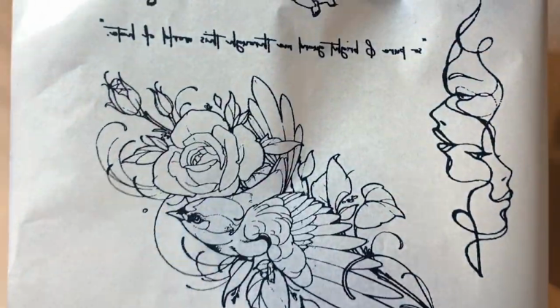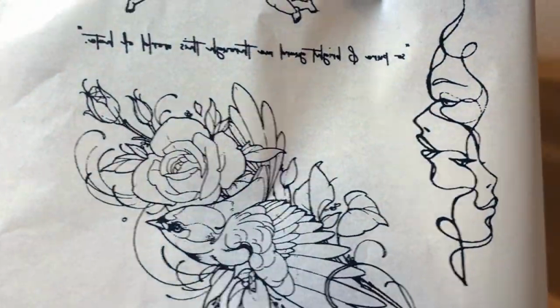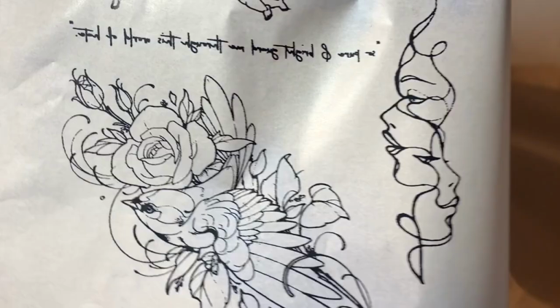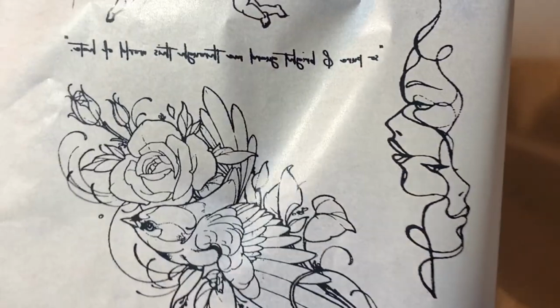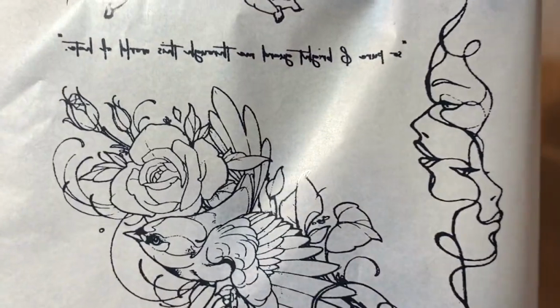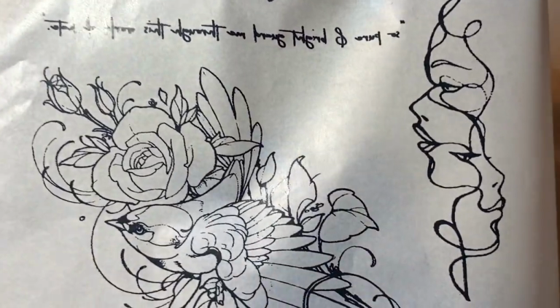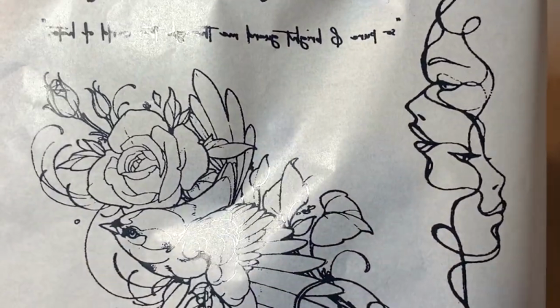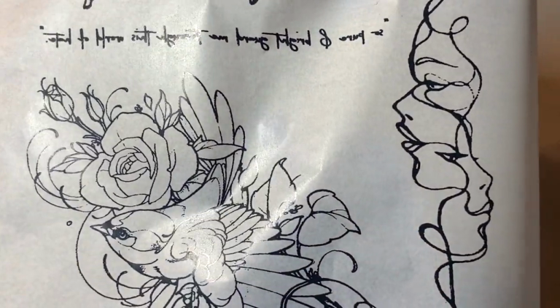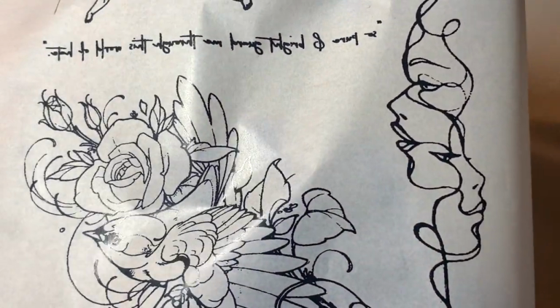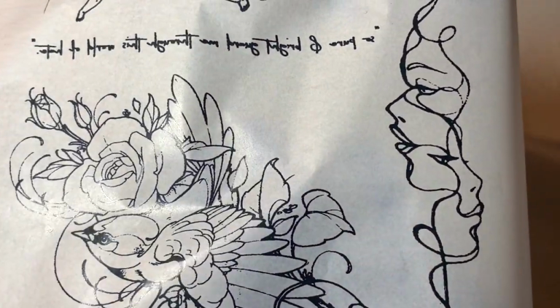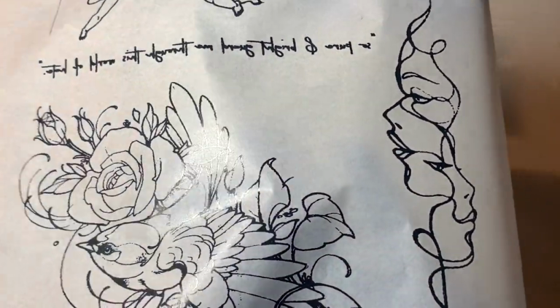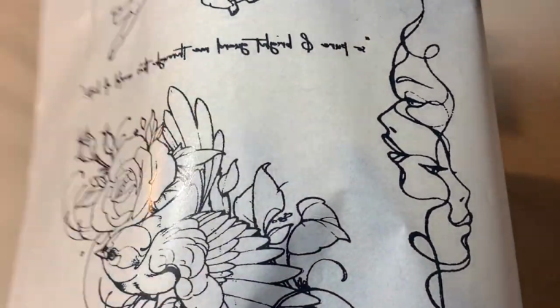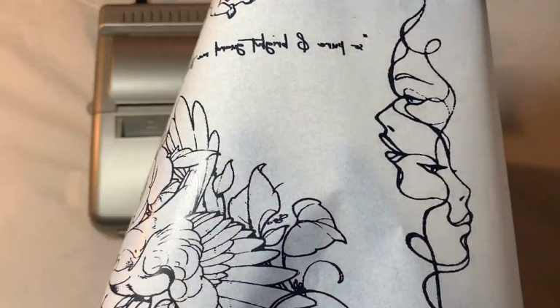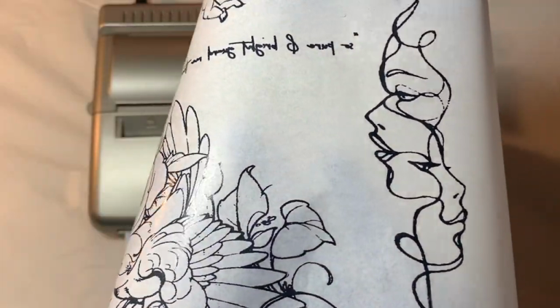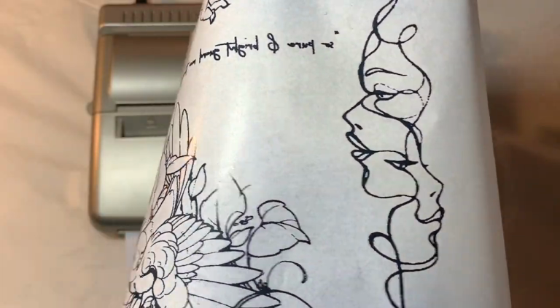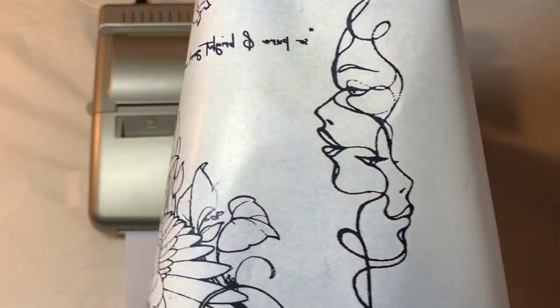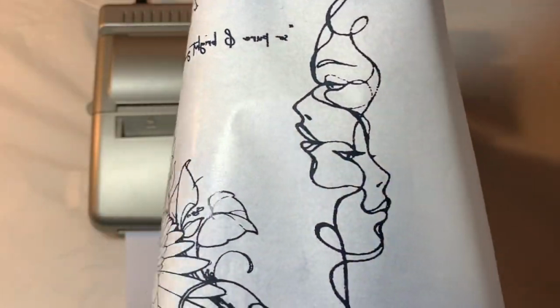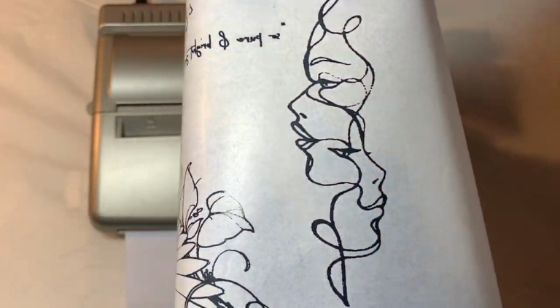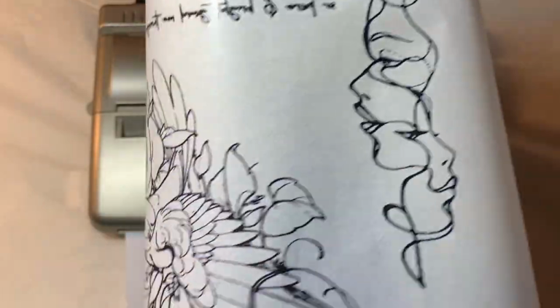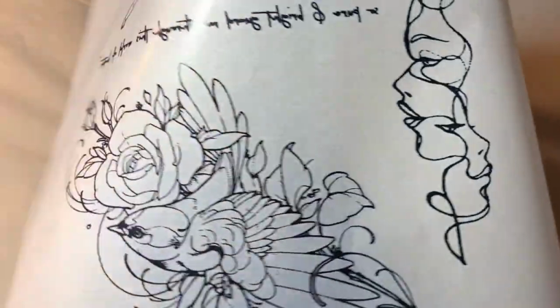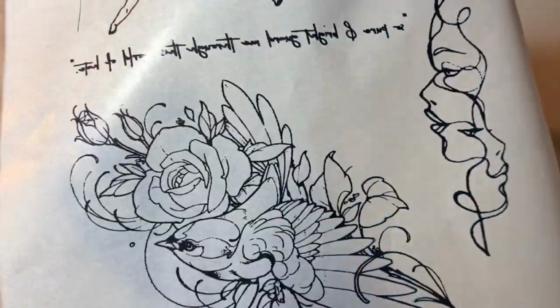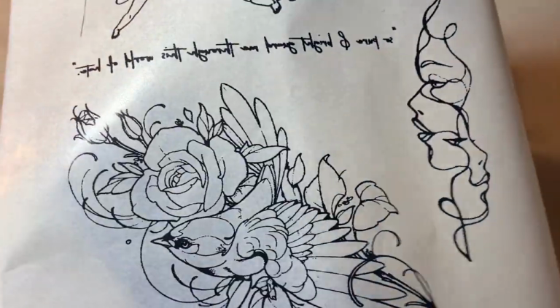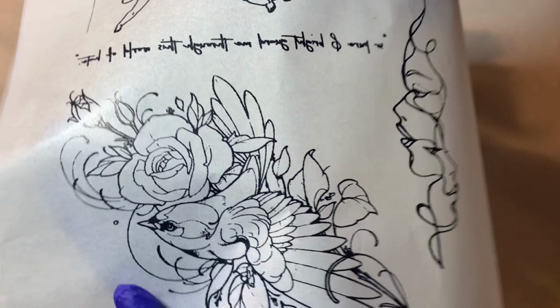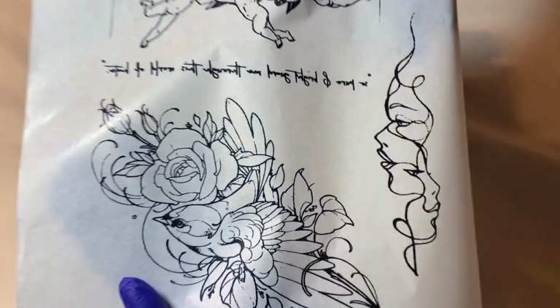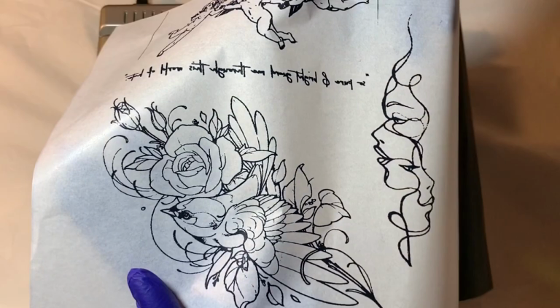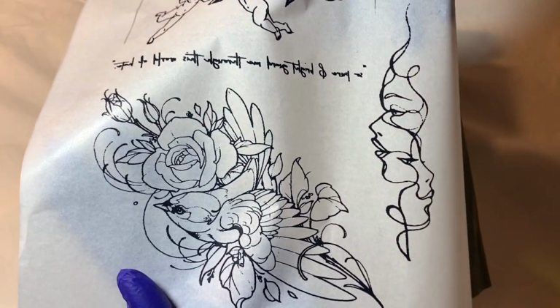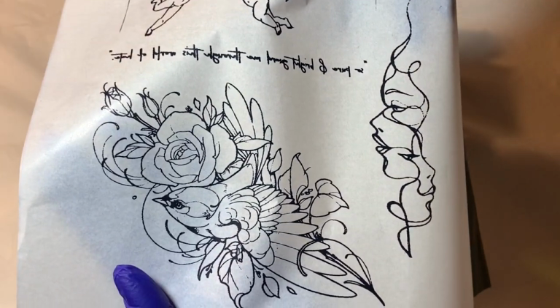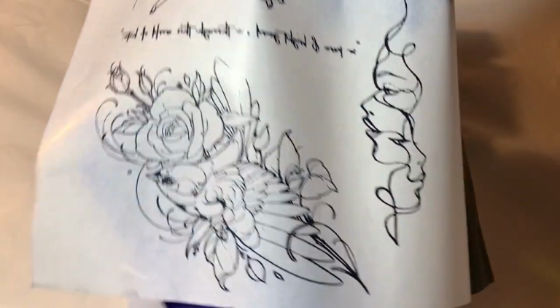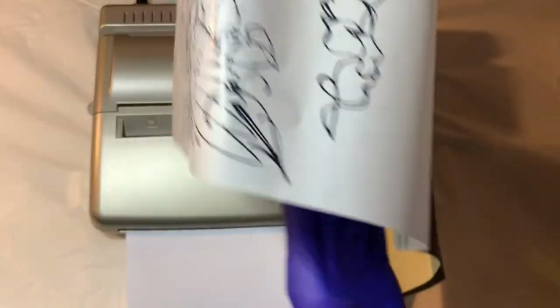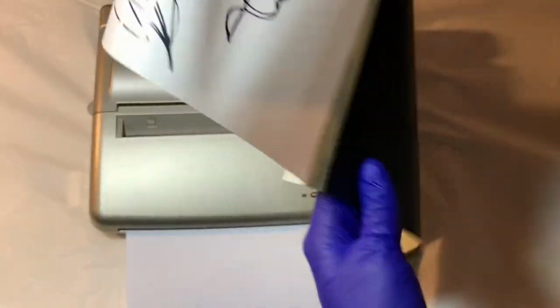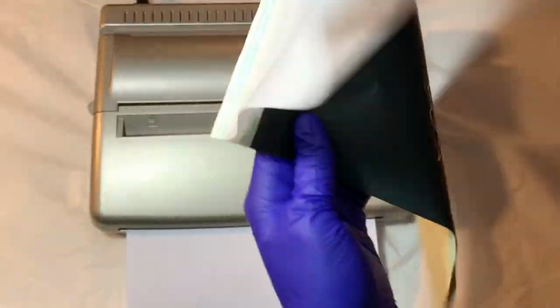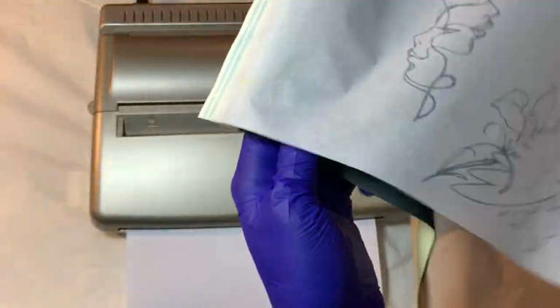This is how it came out — and yeah, all the stuff will be listed in the description box down below if you're interested in this machine, the paper I'm using, all that good stuff.